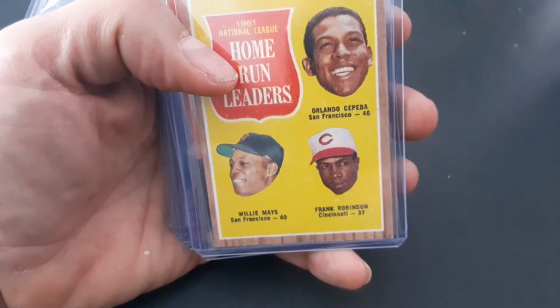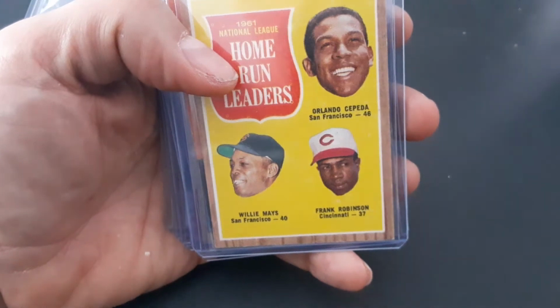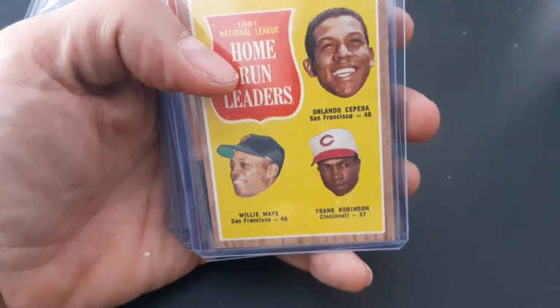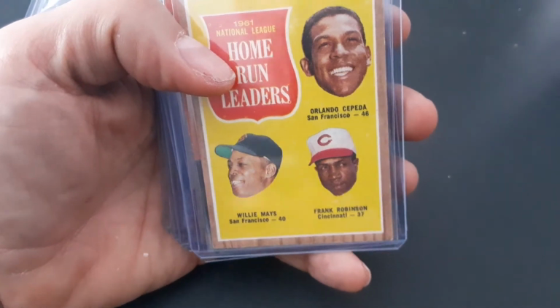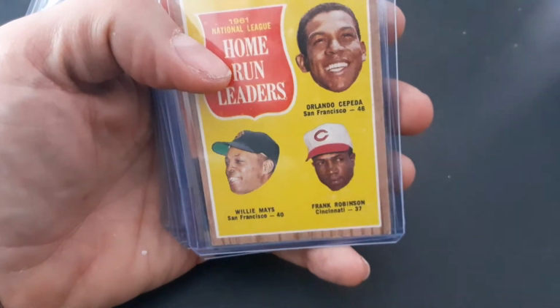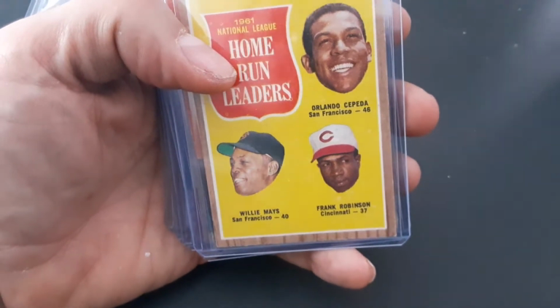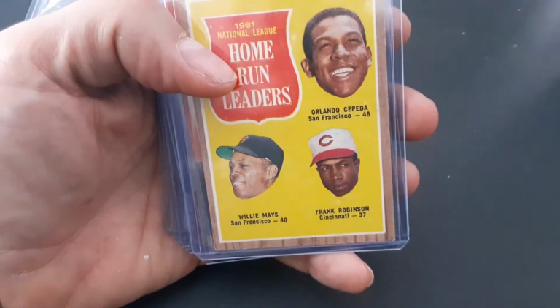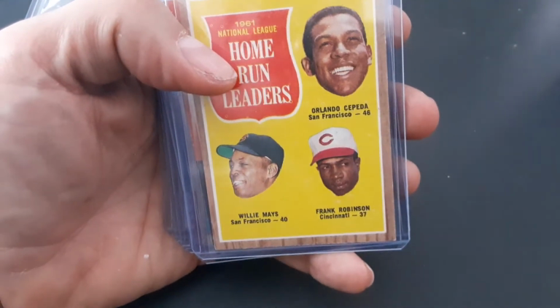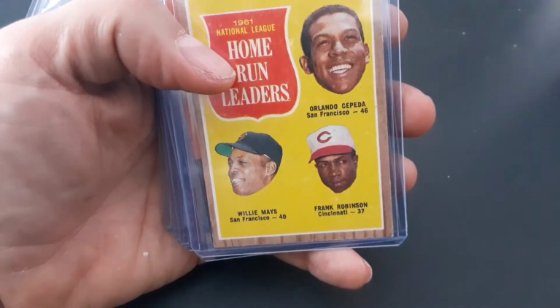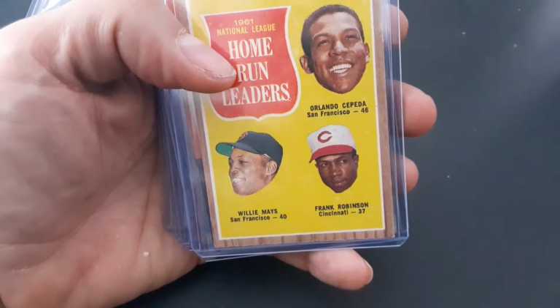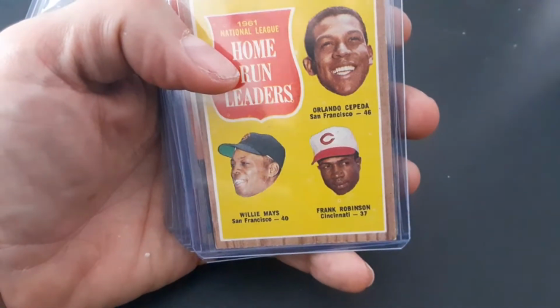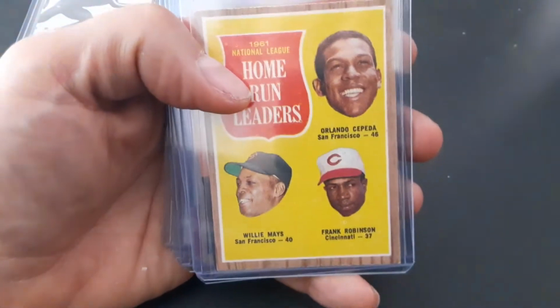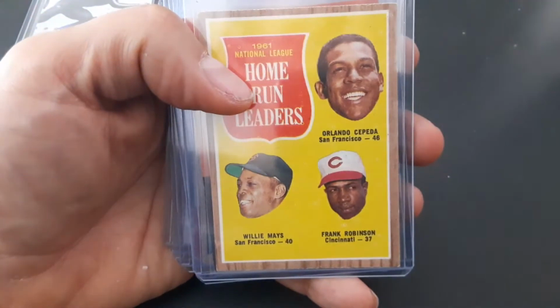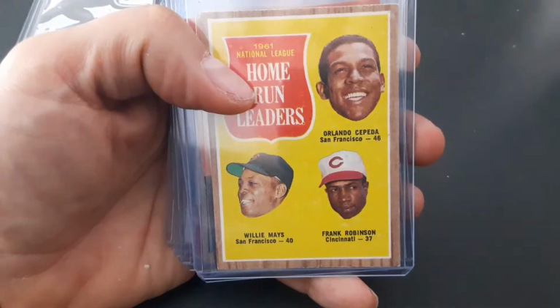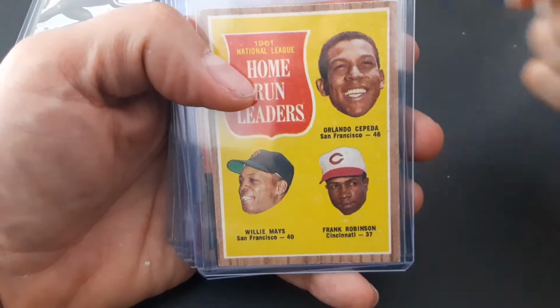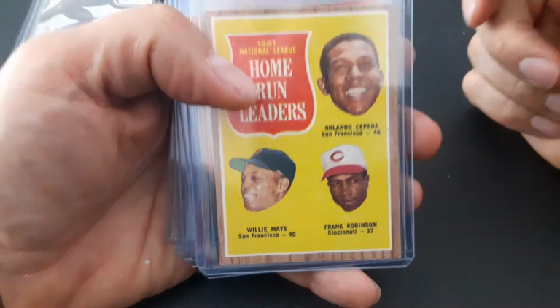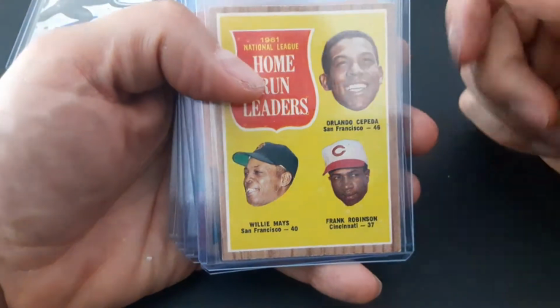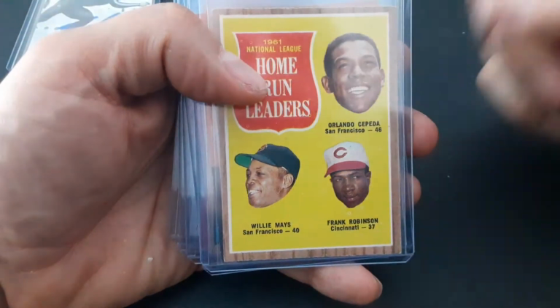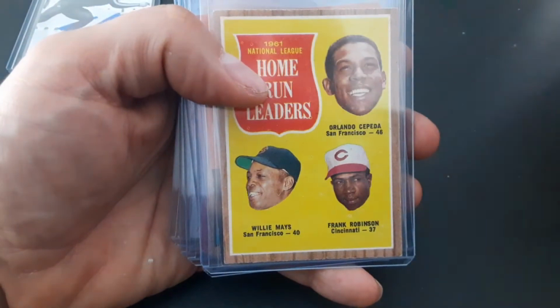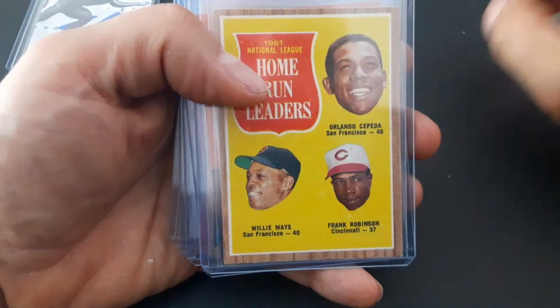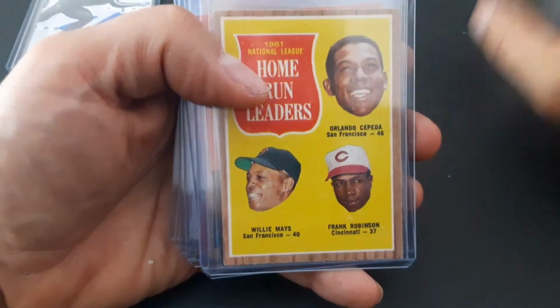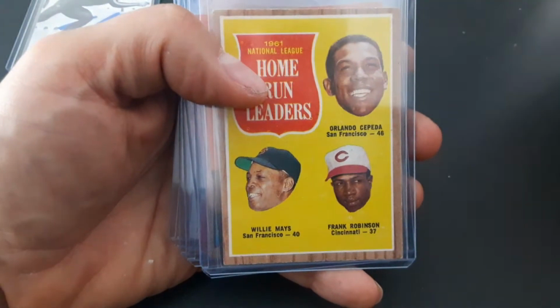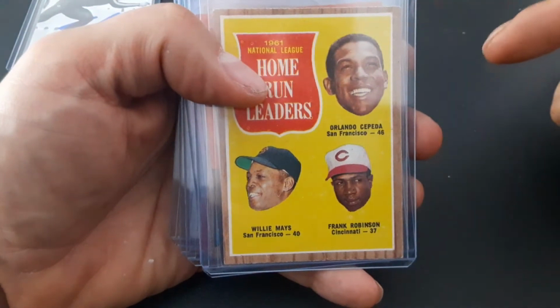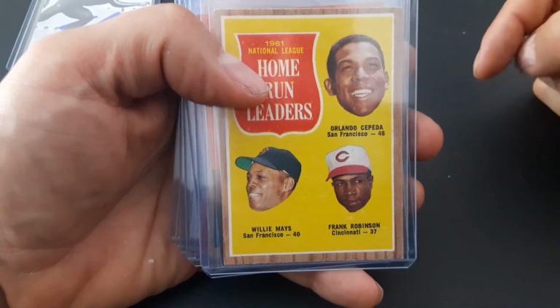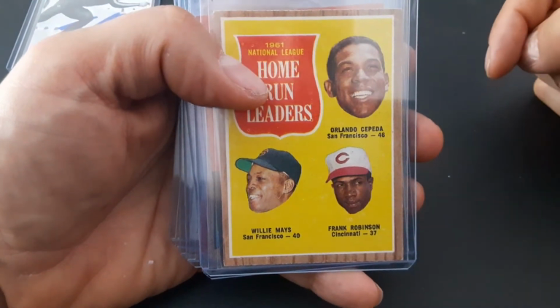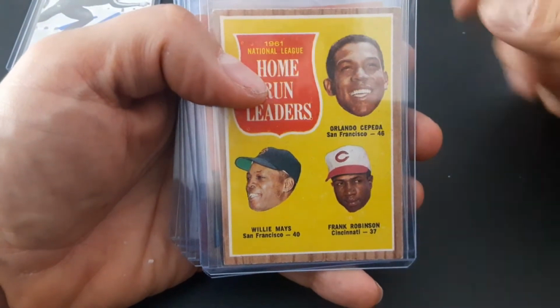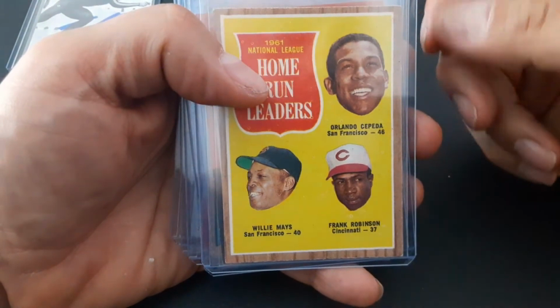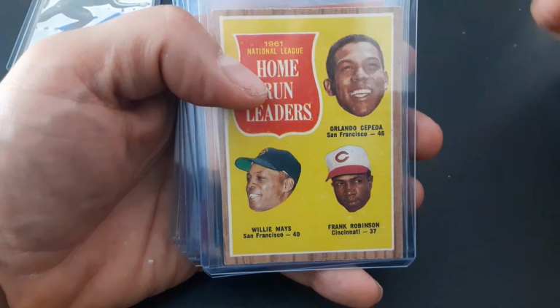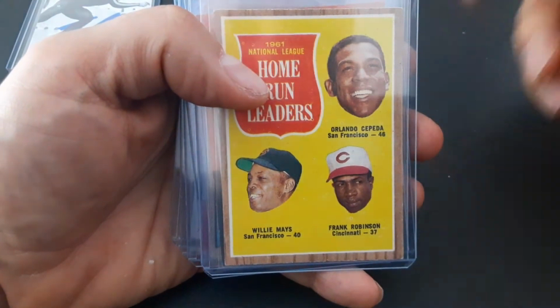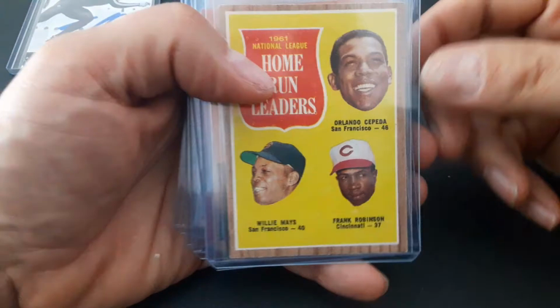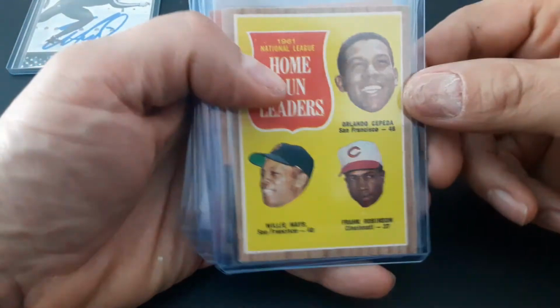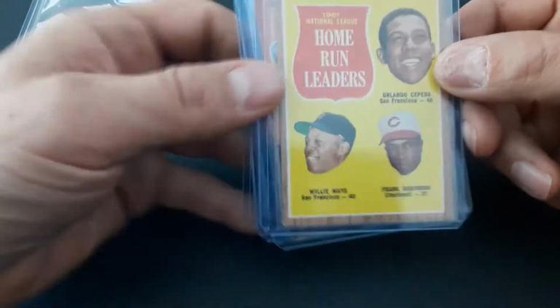Hey guys, Lee H. here, aka Criterium Racer. We're coming to you with what I picked up last time I went down to Denver to my local card shop. Got some great deals down there.